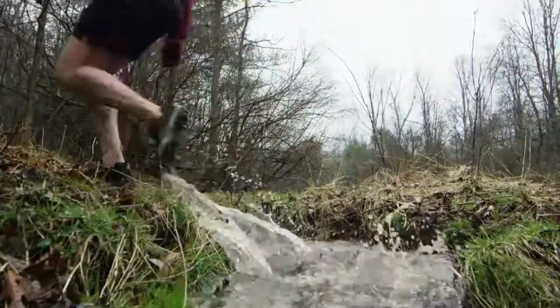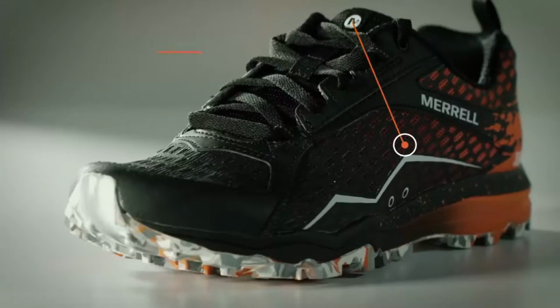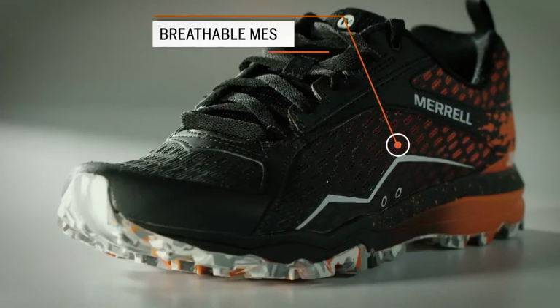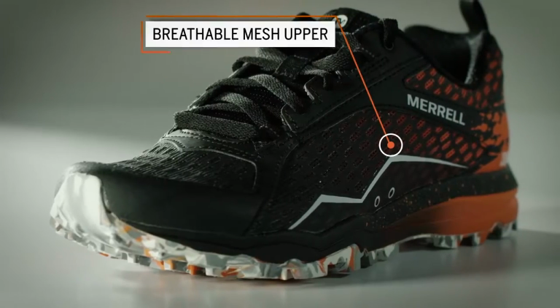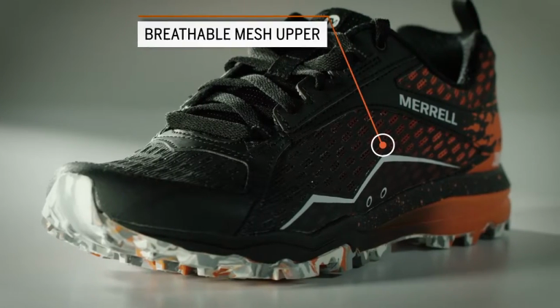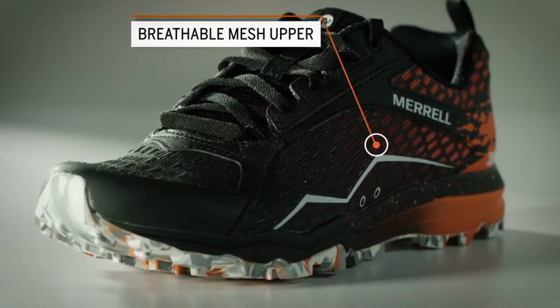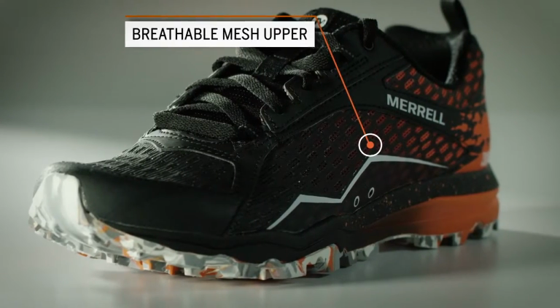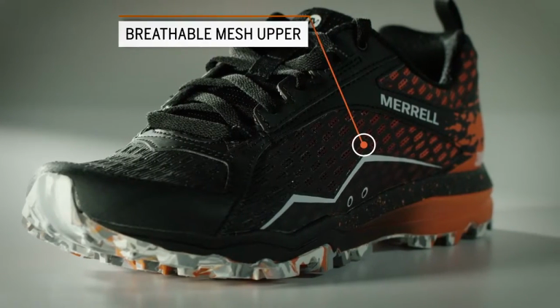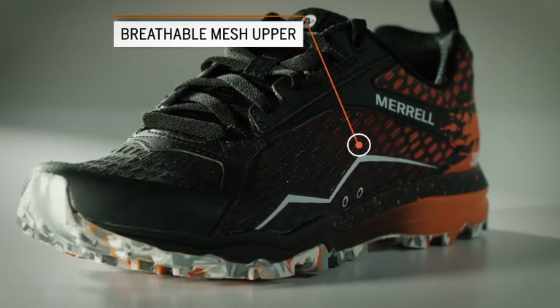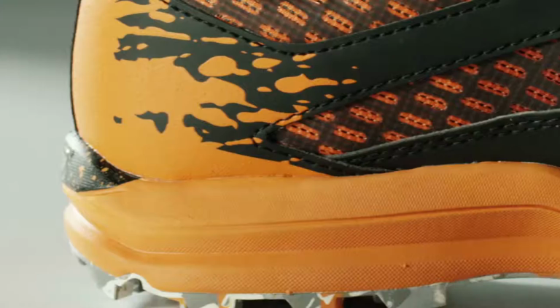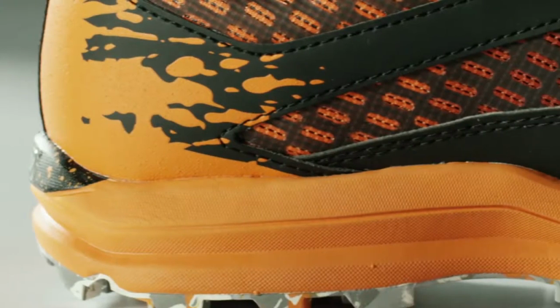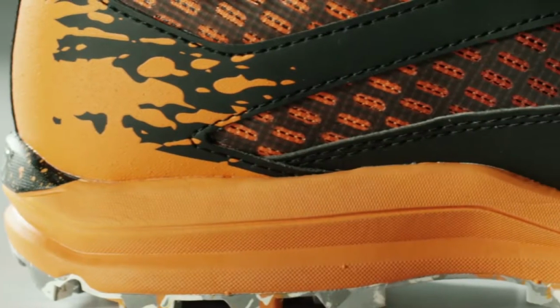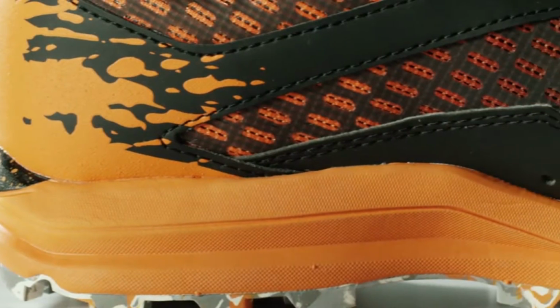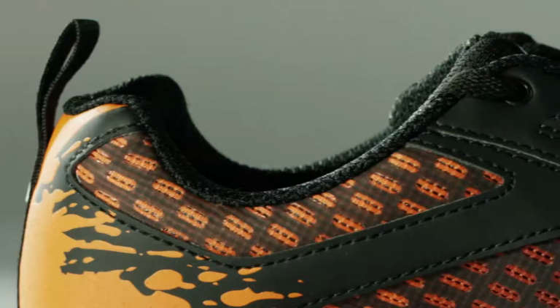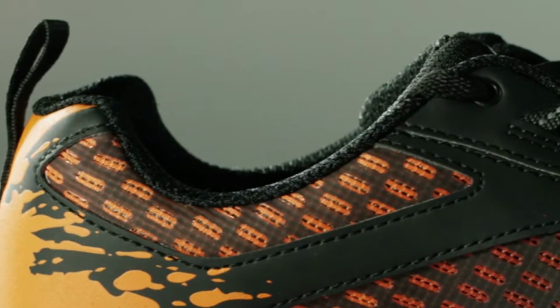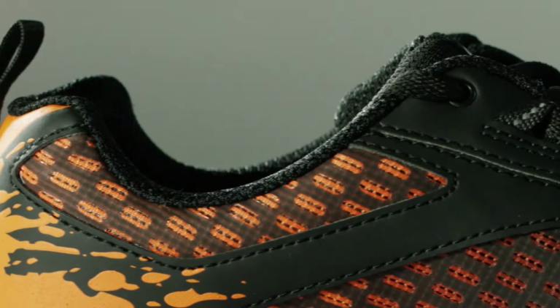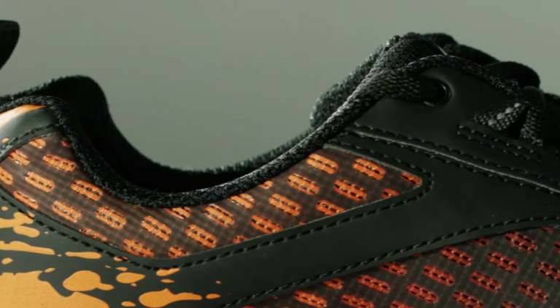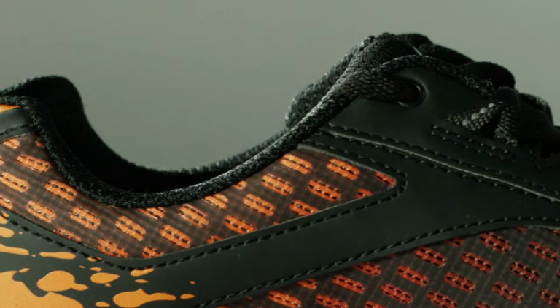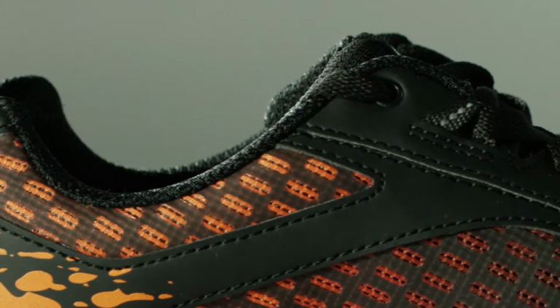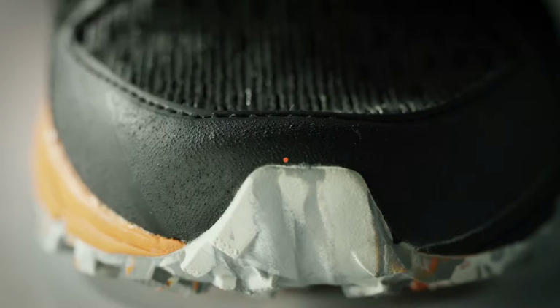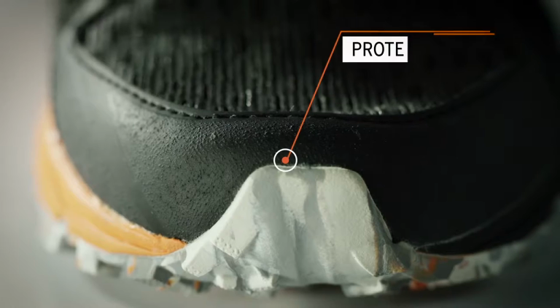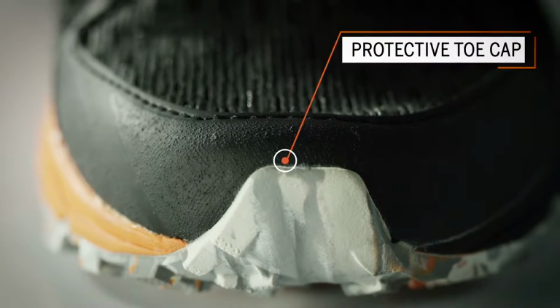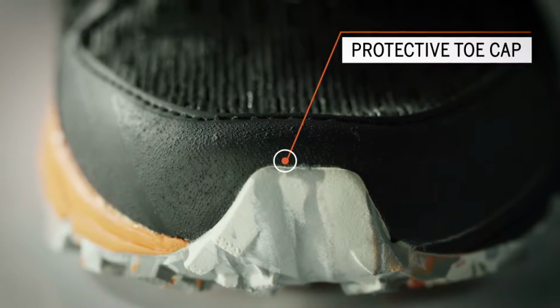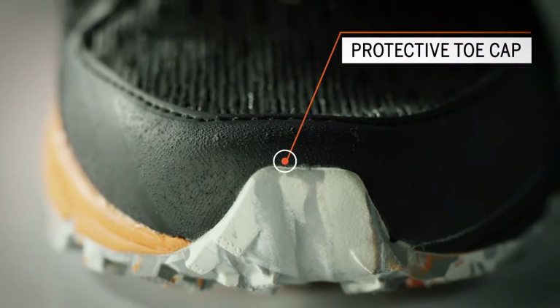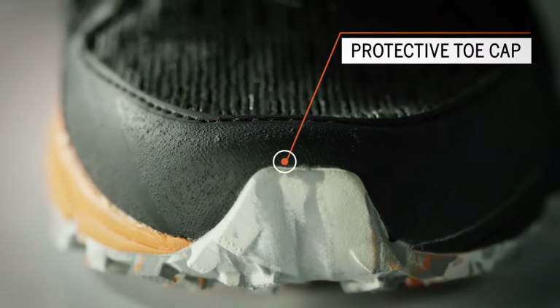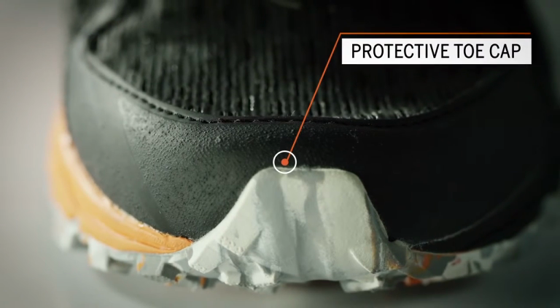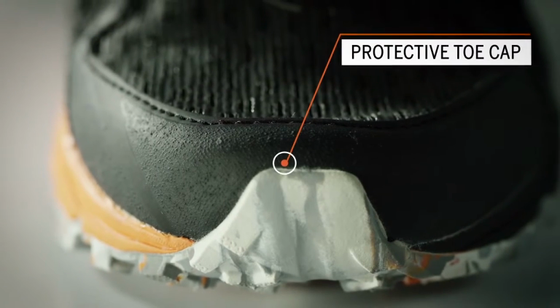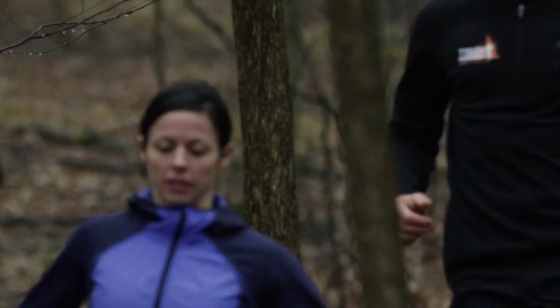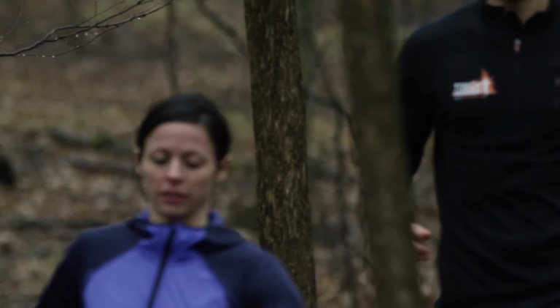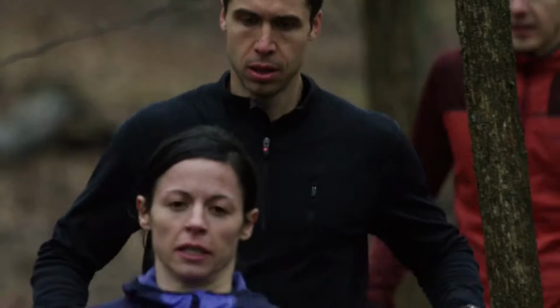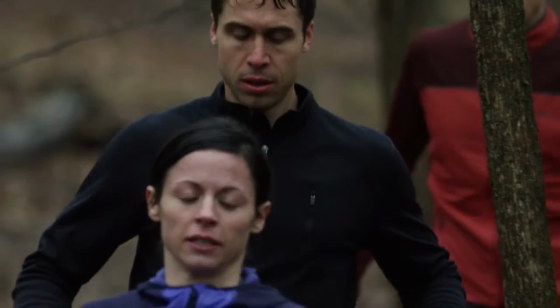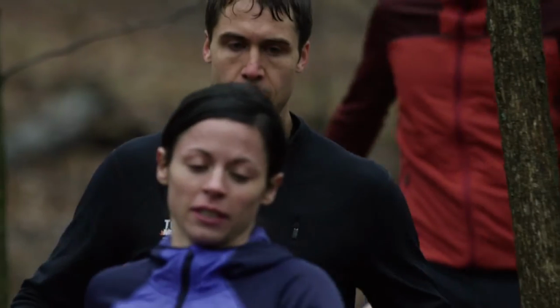We have a TPU-covered mesh upper that provides lightweight protection. And then we put a rubber toe cap at the front of the shoe to protect your feet as you're going through the obstacles.